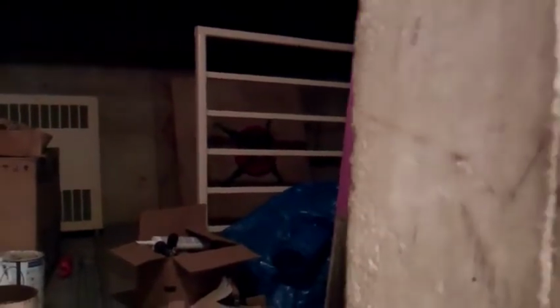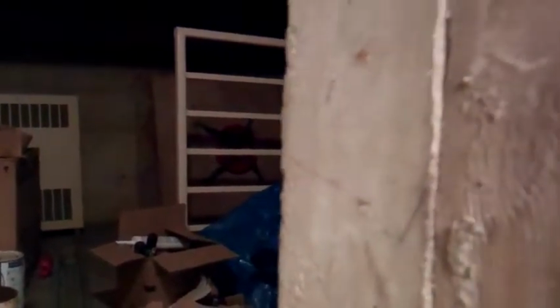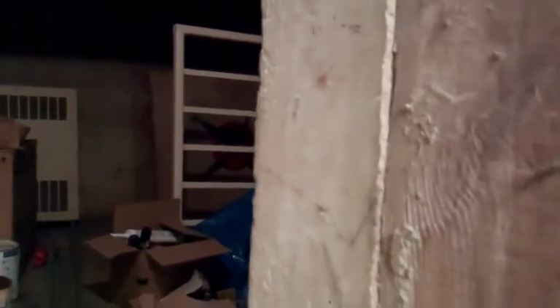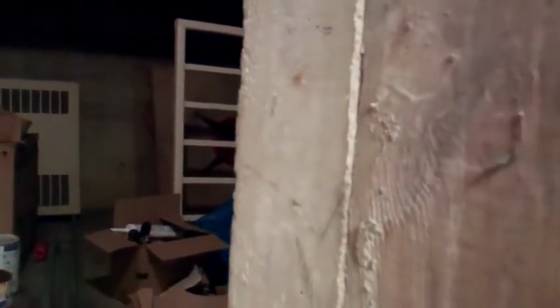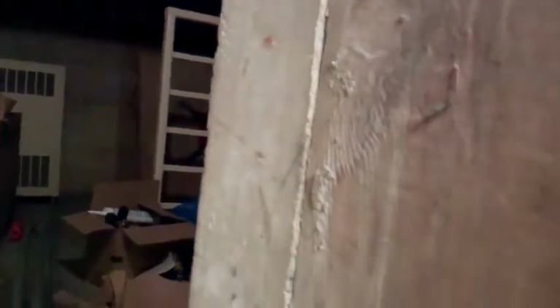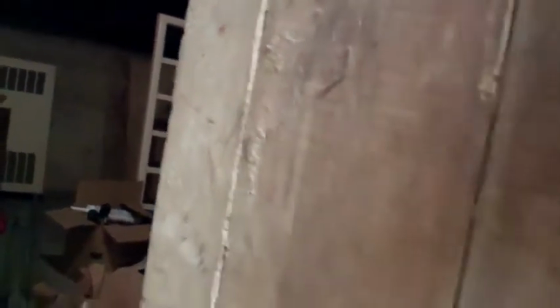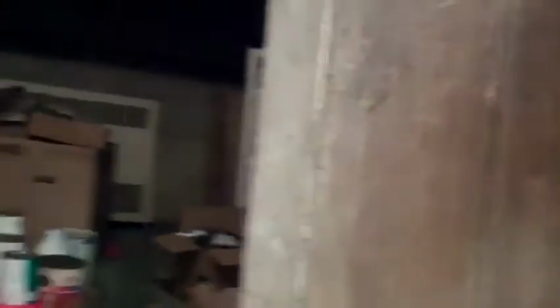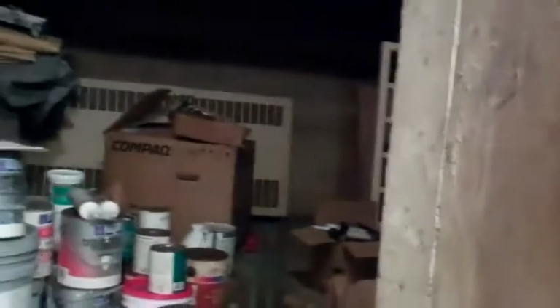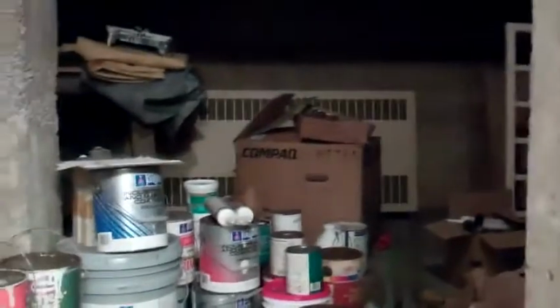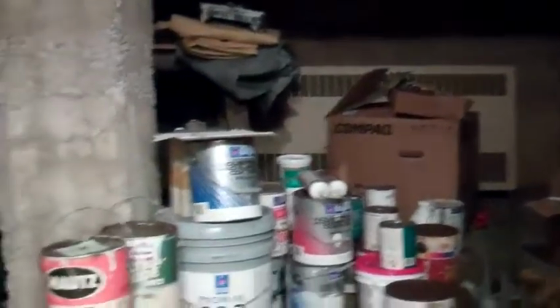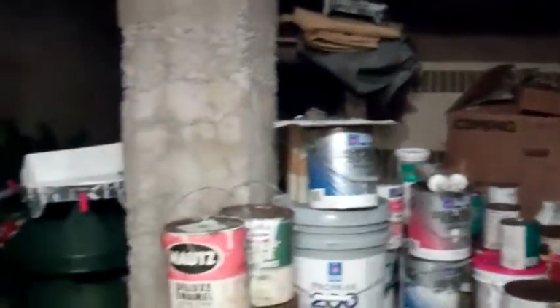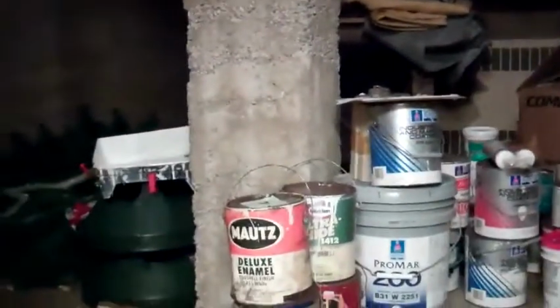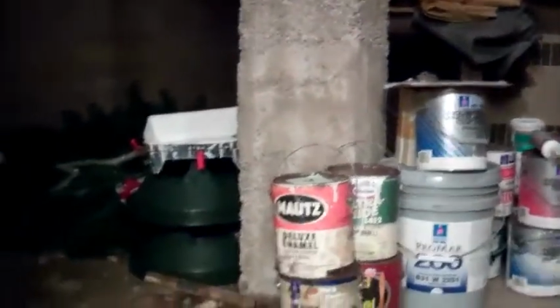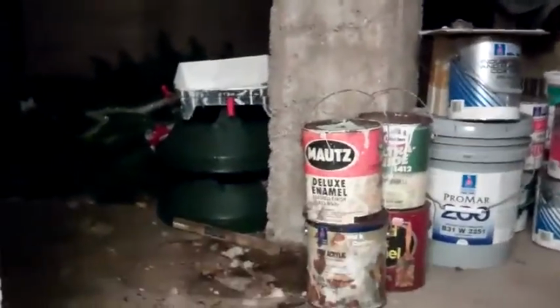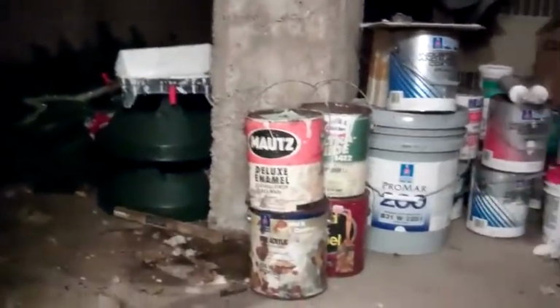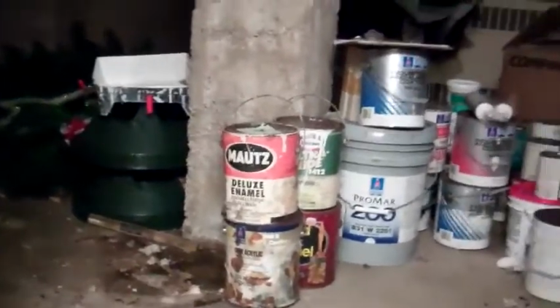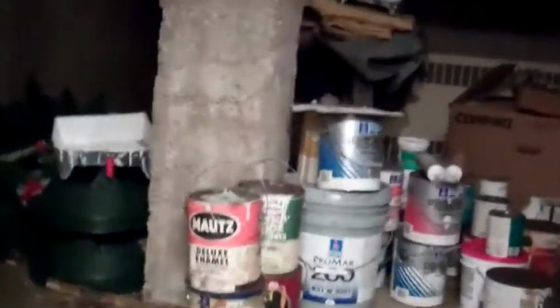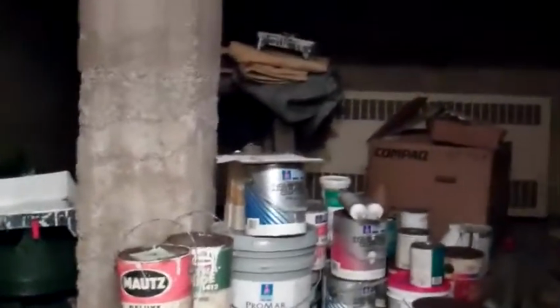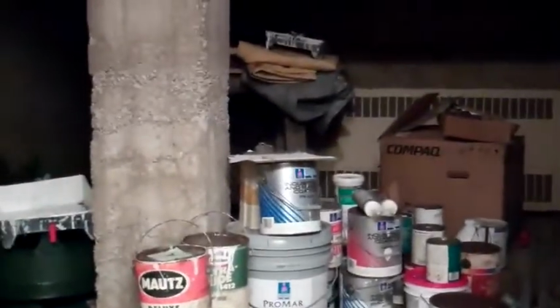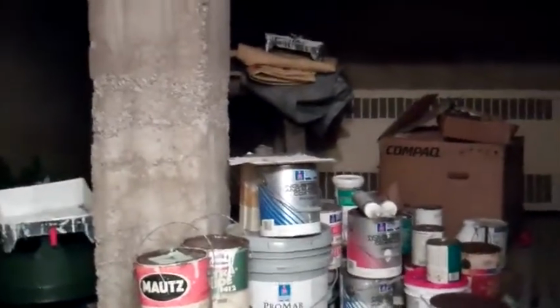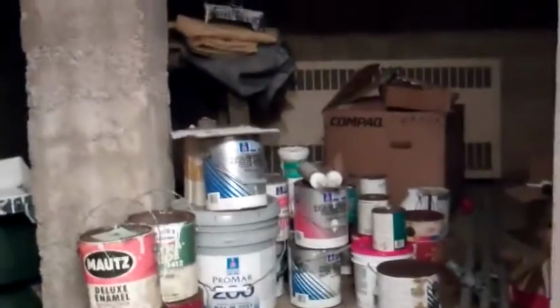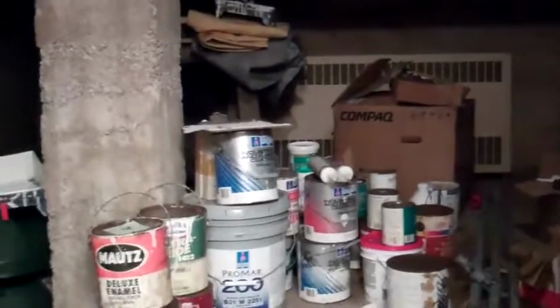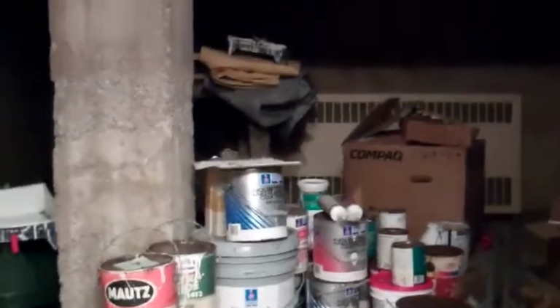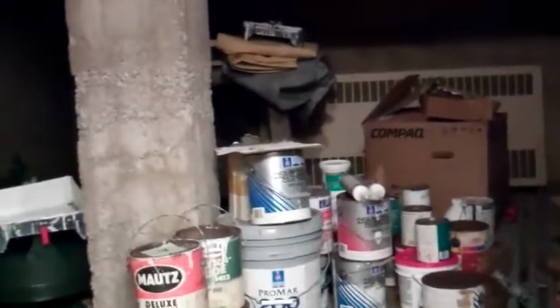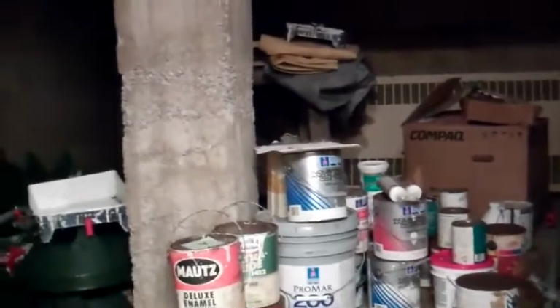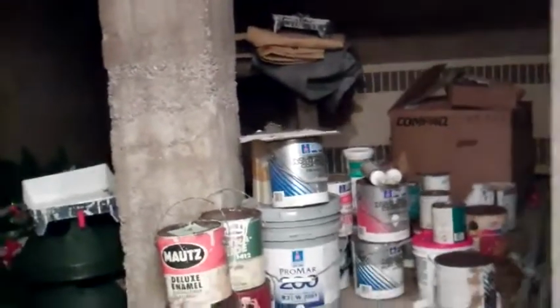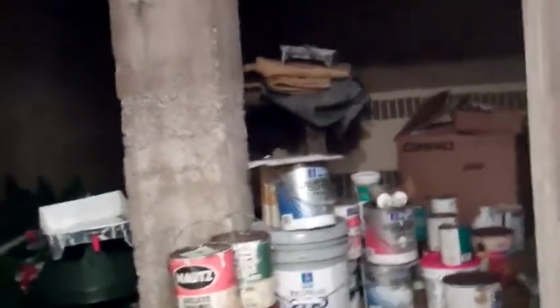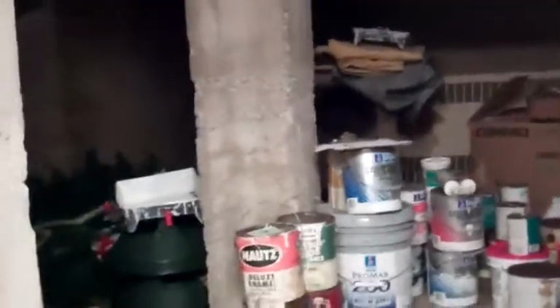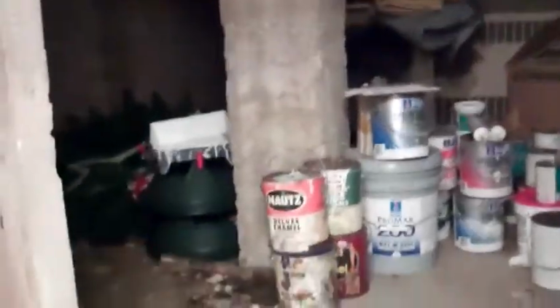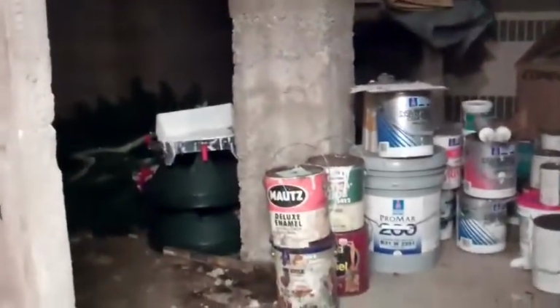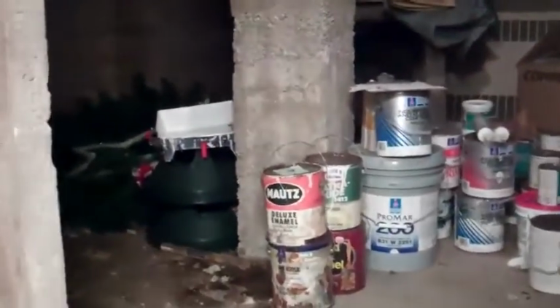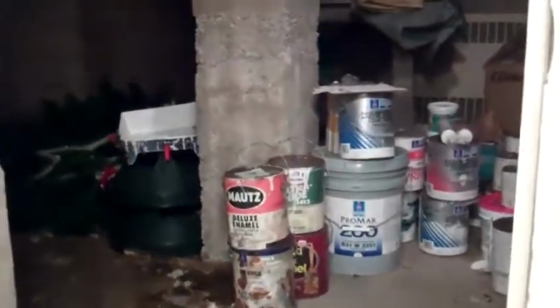The fire department made us take that gate off. So basically I keep anything that's toxic and needs to be disposed of later in this closet, and keep the door shut because it stinks bad.